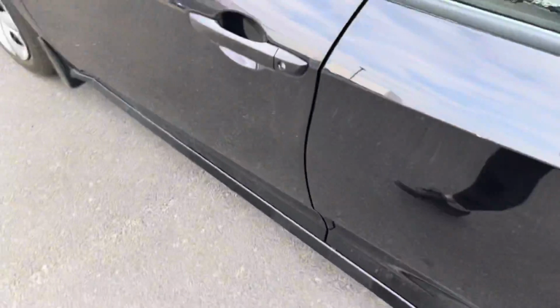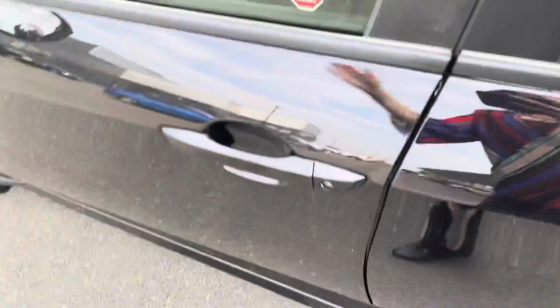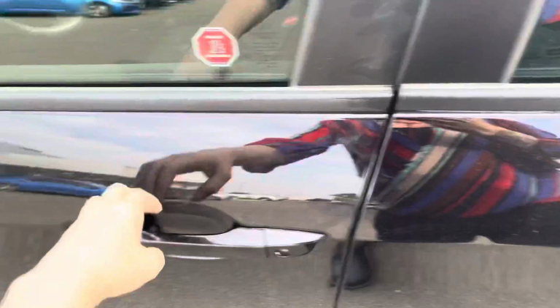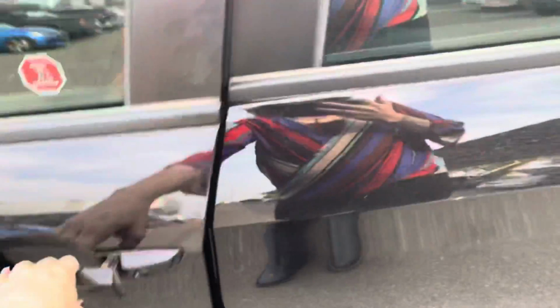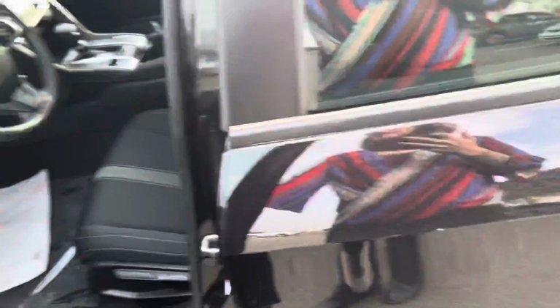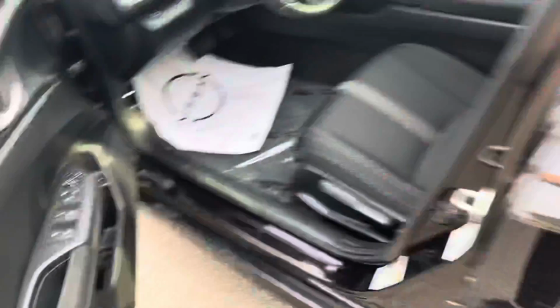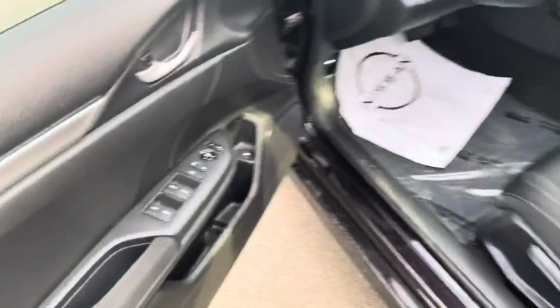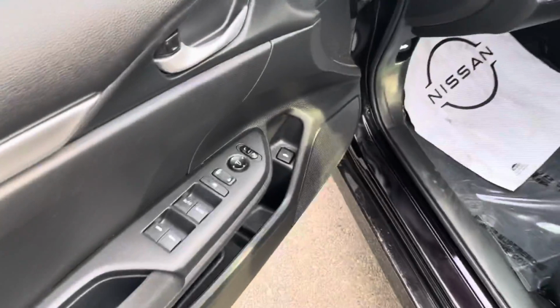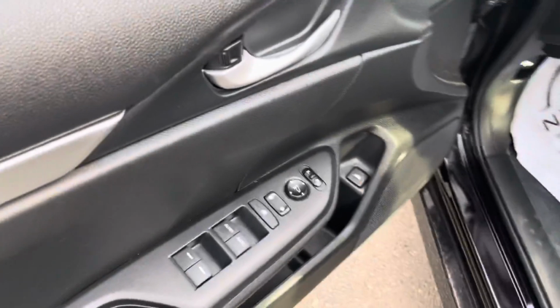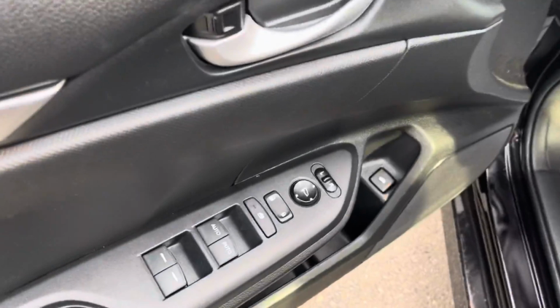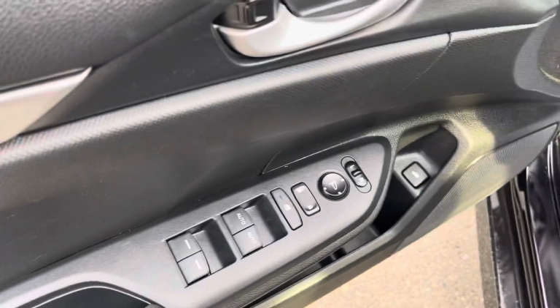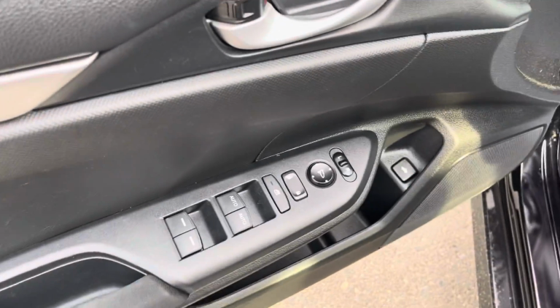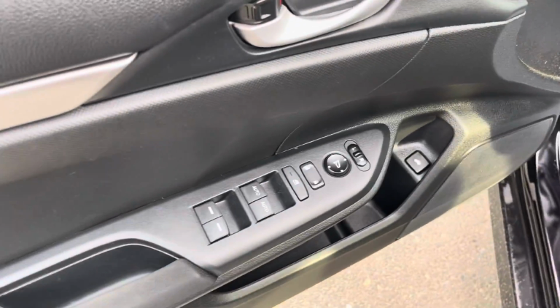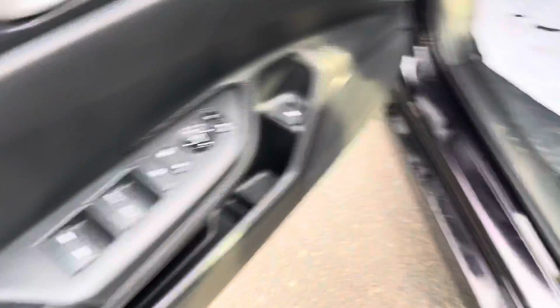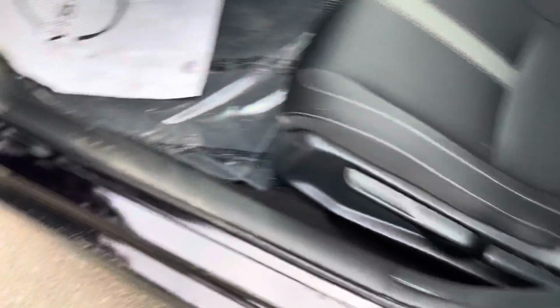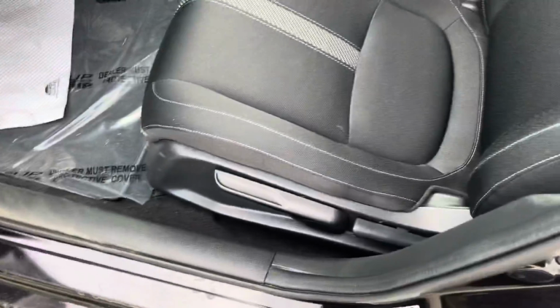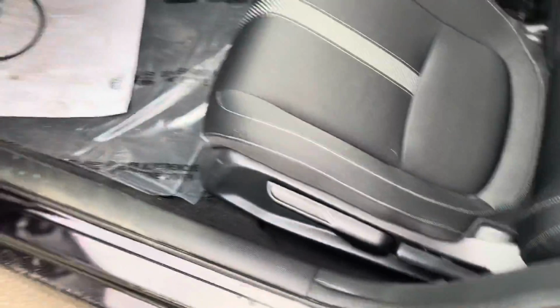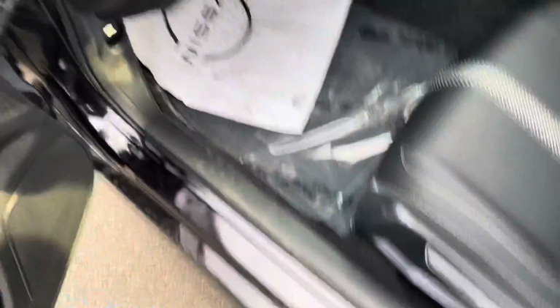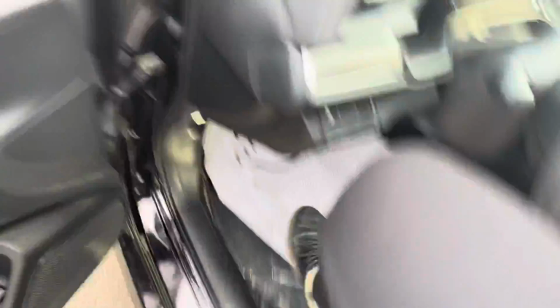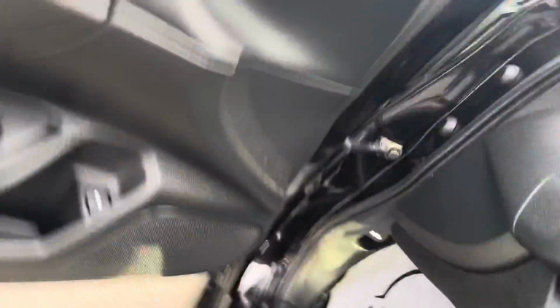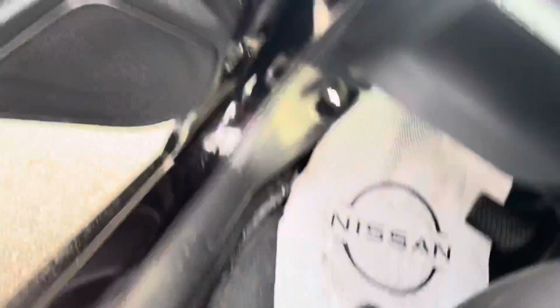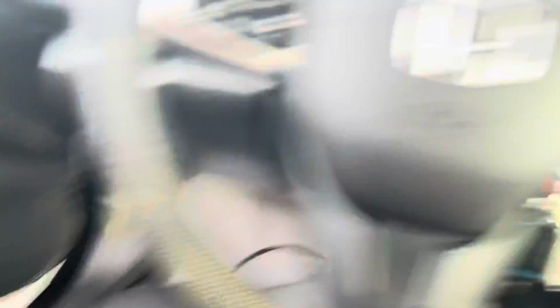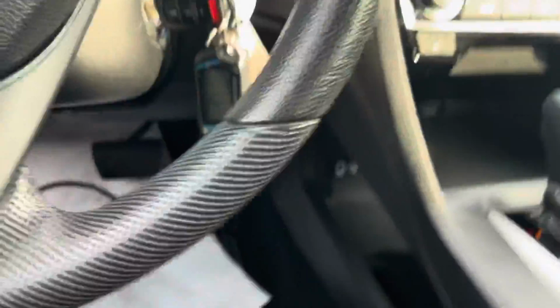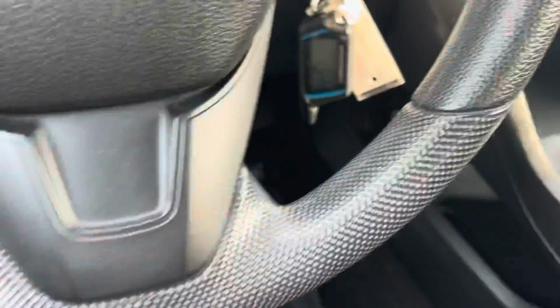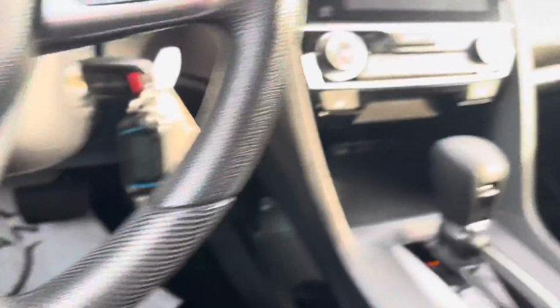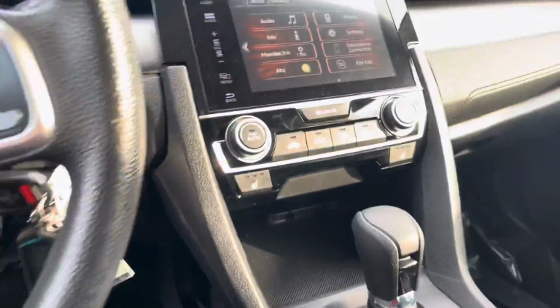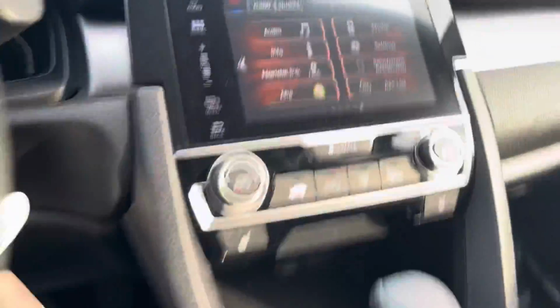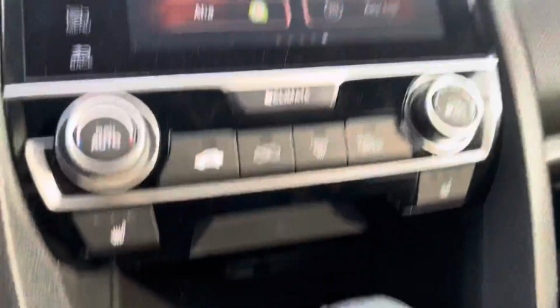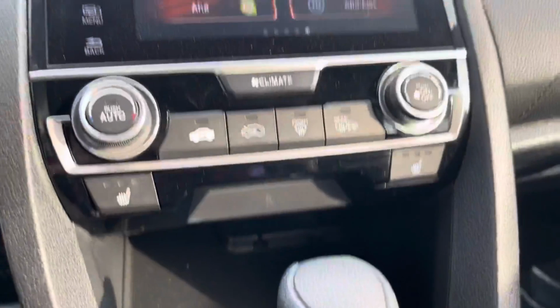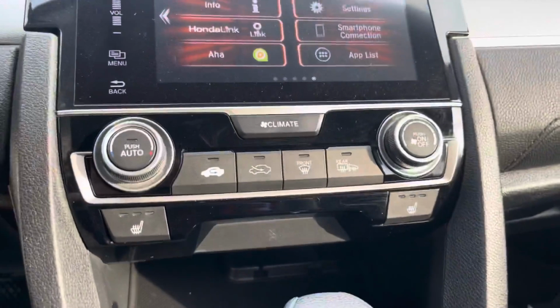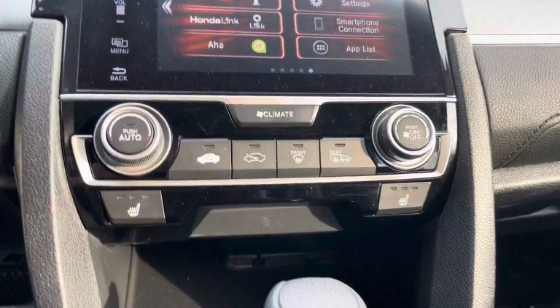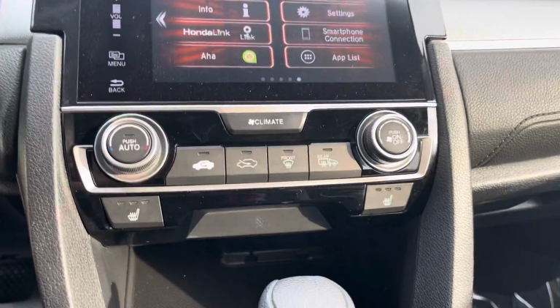Hopping in the driver's seat, you'll see we have our power windows, power mirrors, power locks, and manual seat adjustments. We do have your heated seats and air conditioning as well.